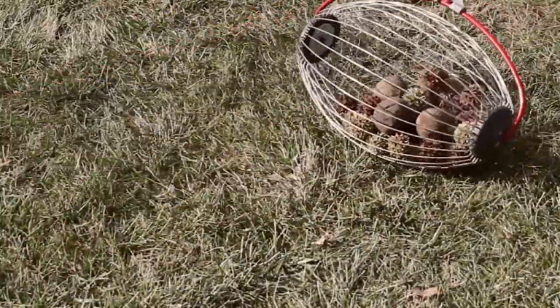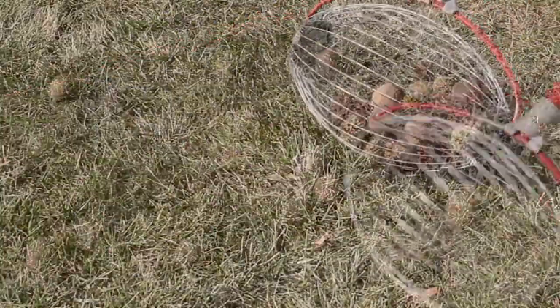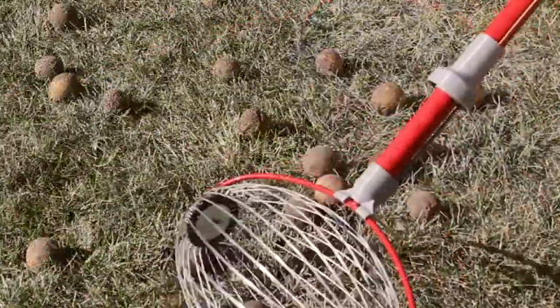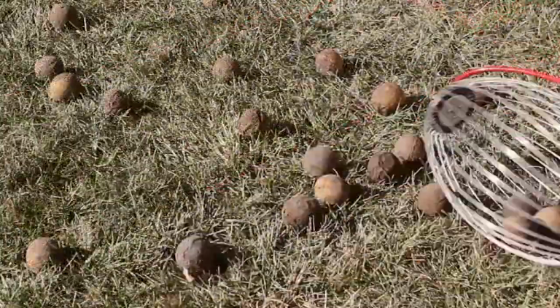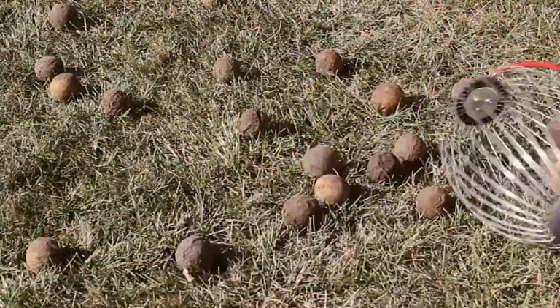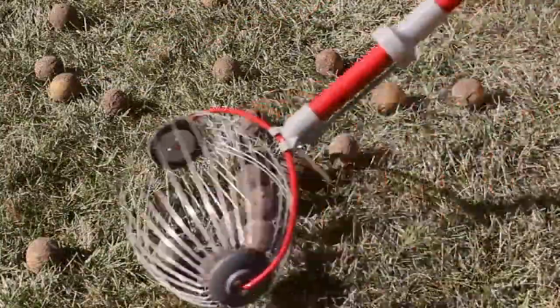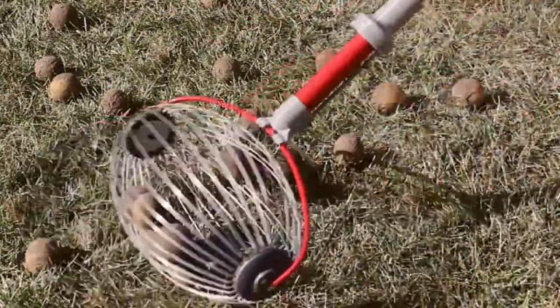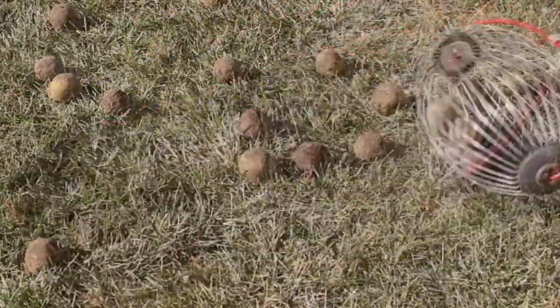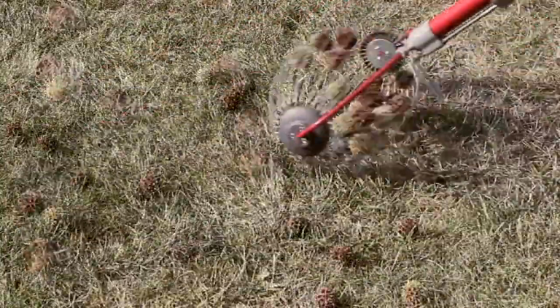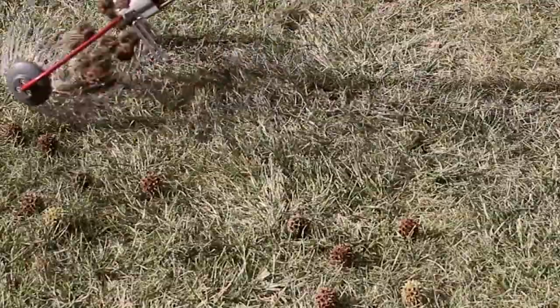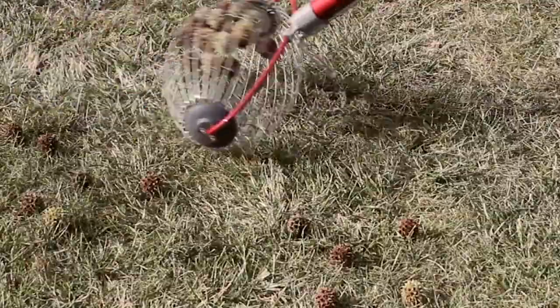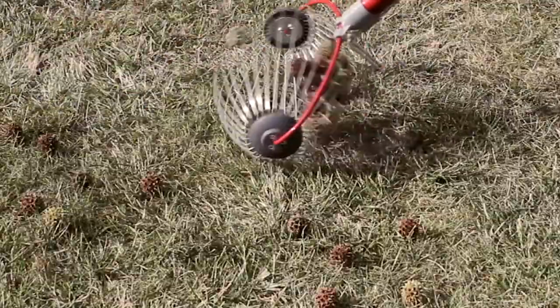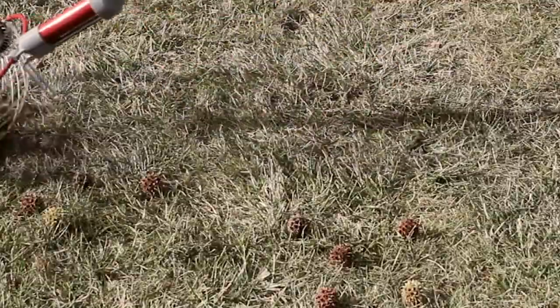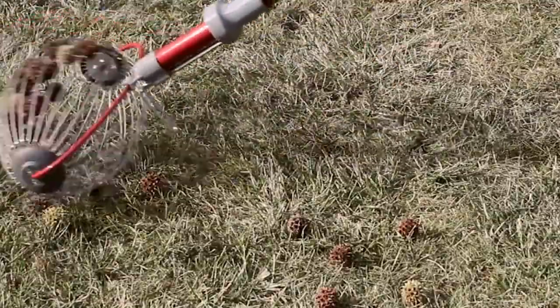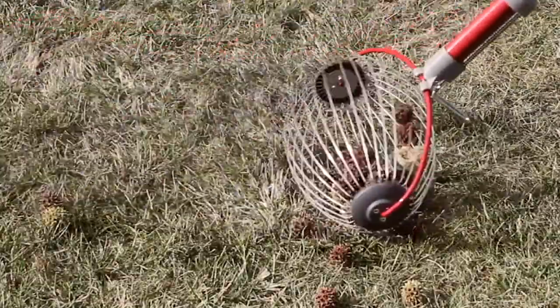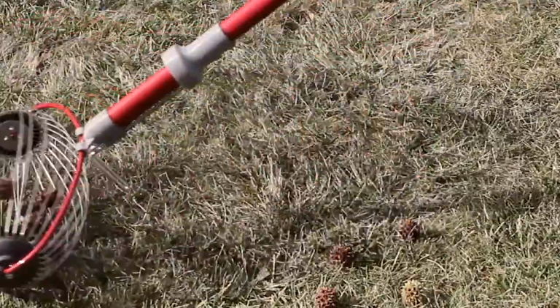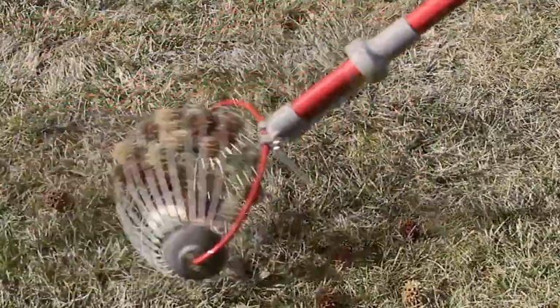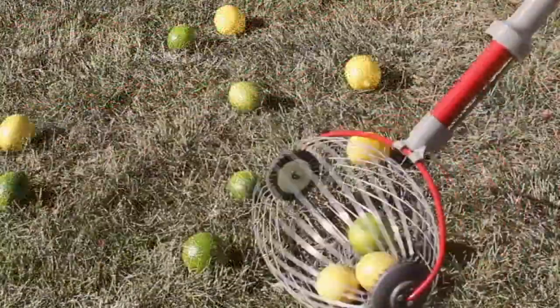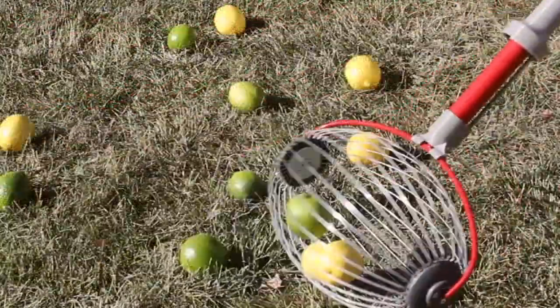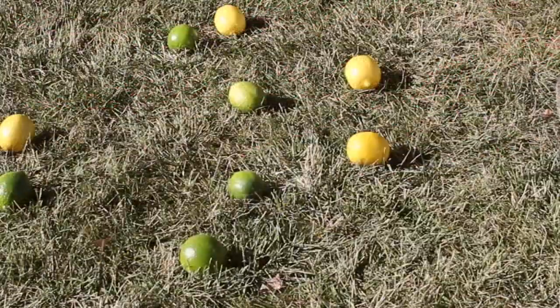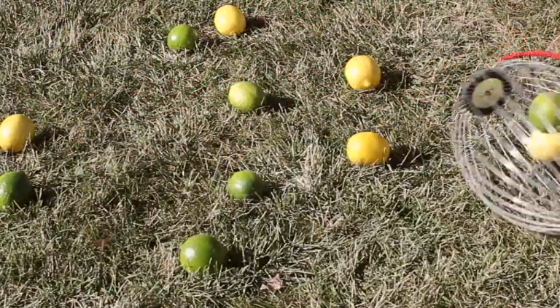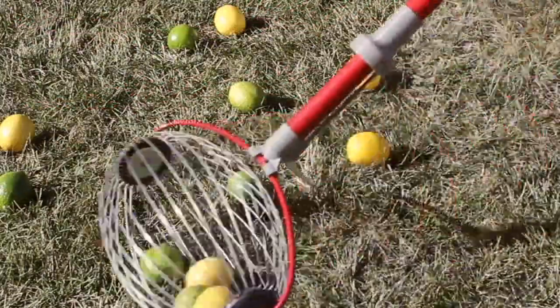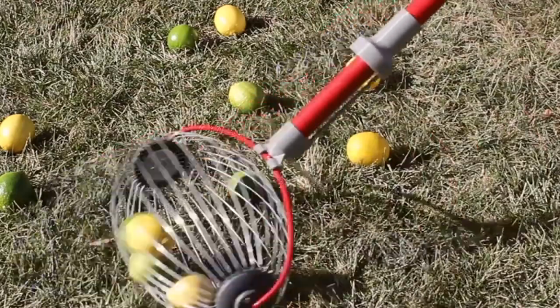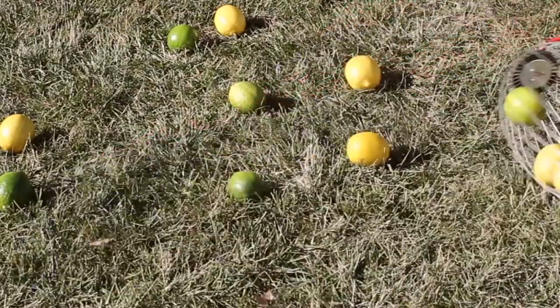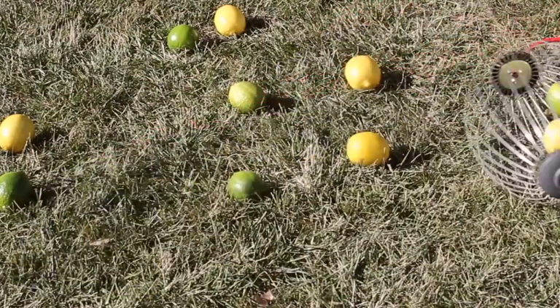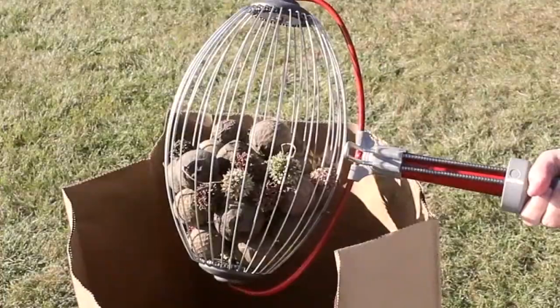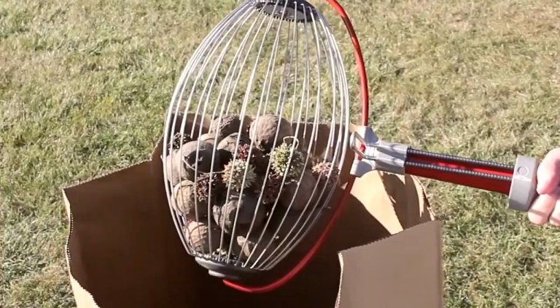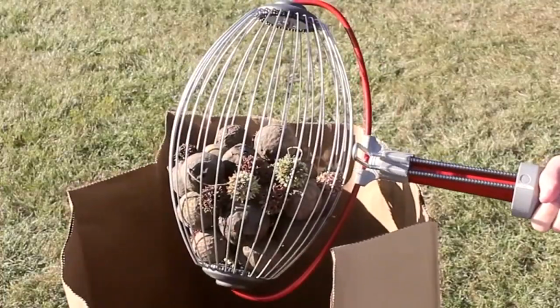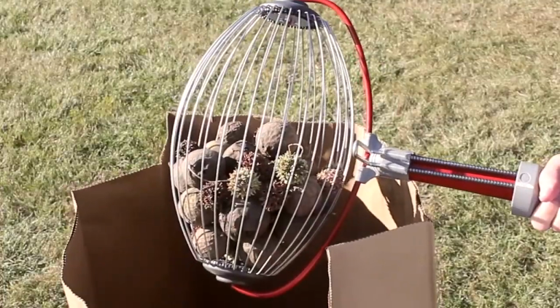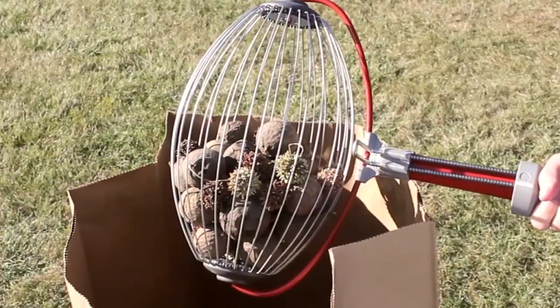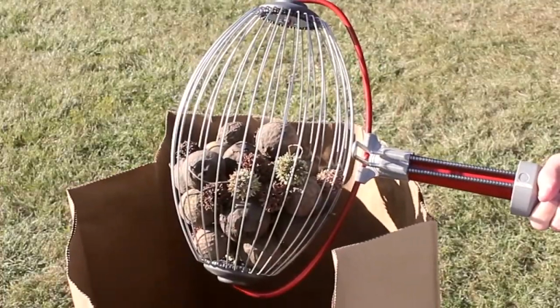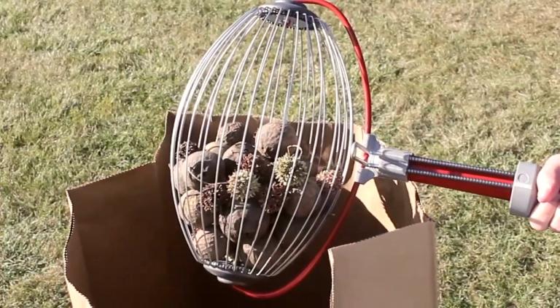Save time and effort in picking up walnuts, sweet gumballs, magnolia seeds, and flower heads, and even small fruit like lemons and limes. Collect large size objects between 1½ inches and 3 inches in diameter.